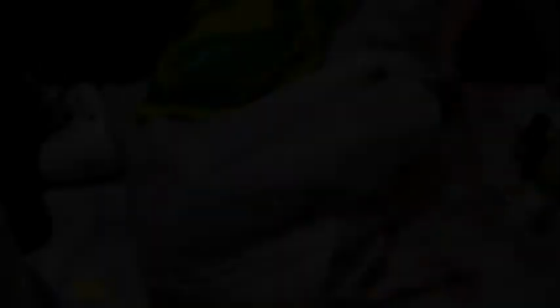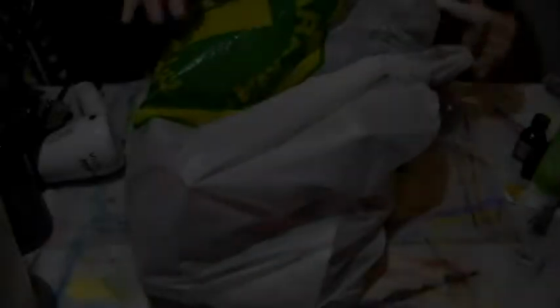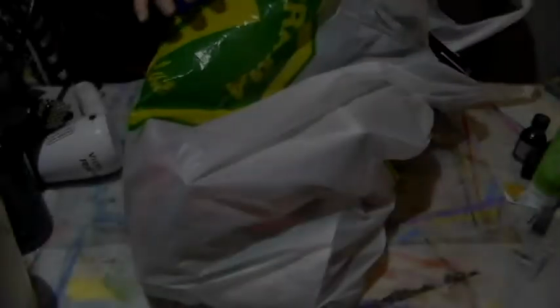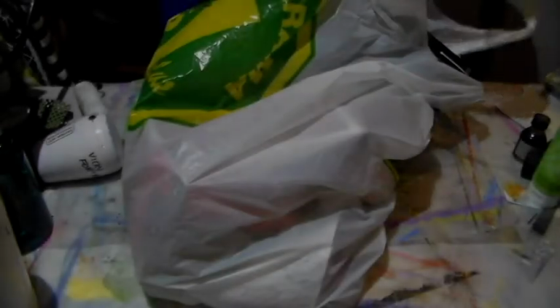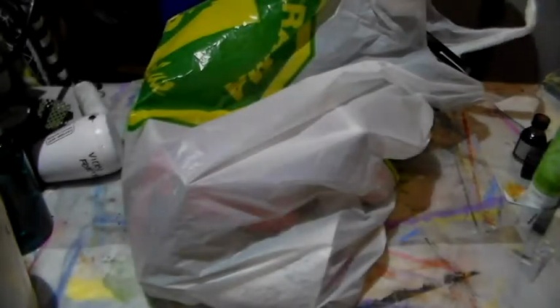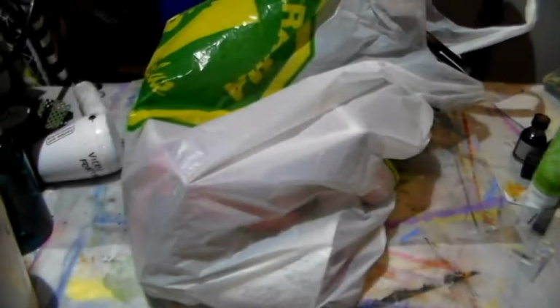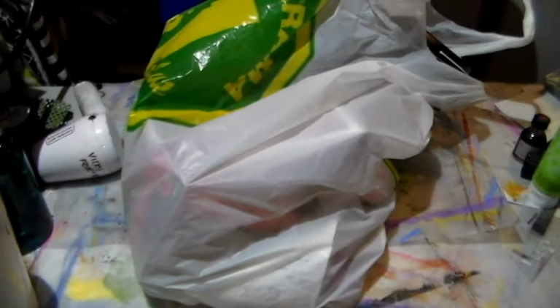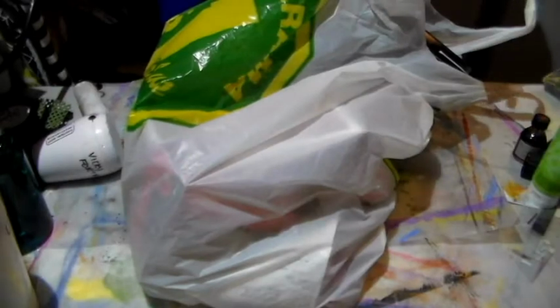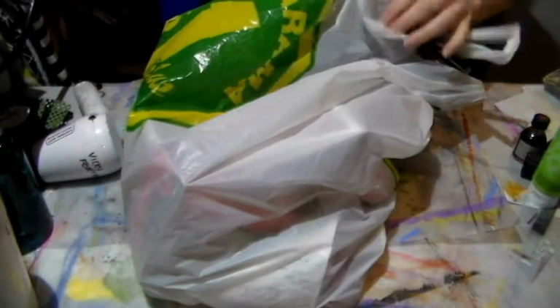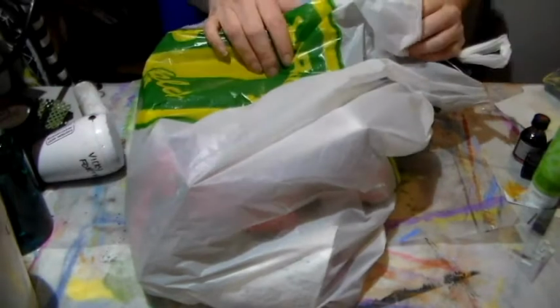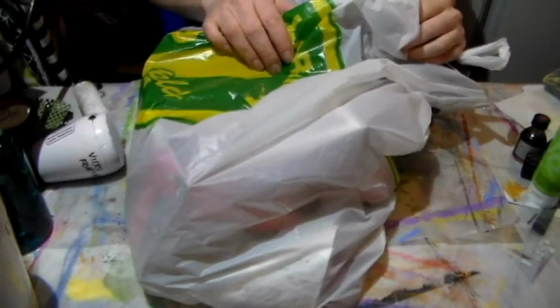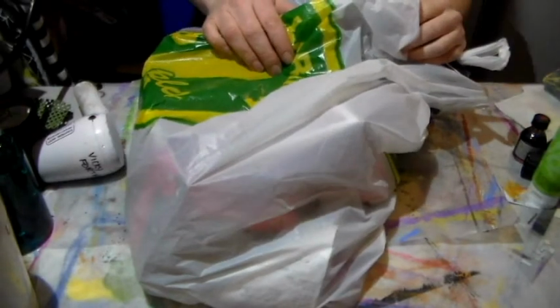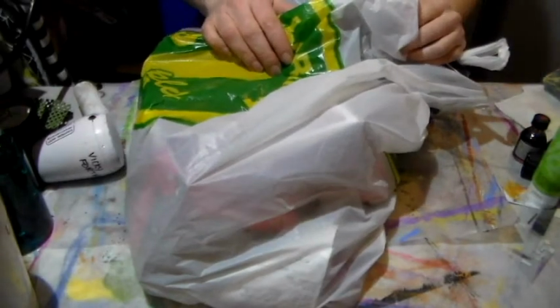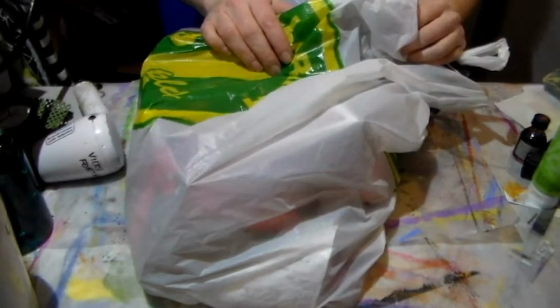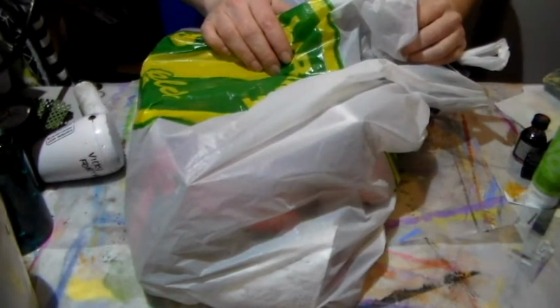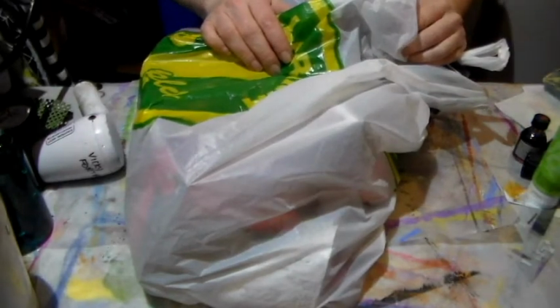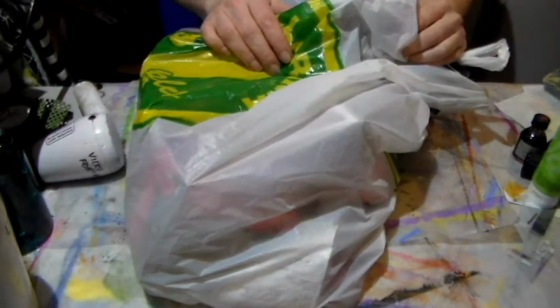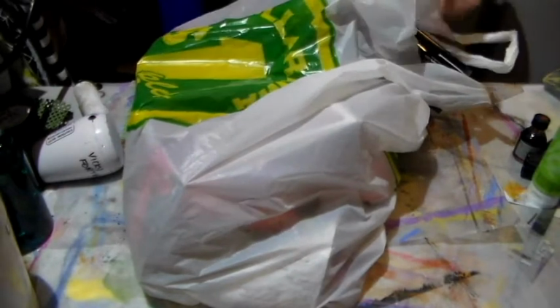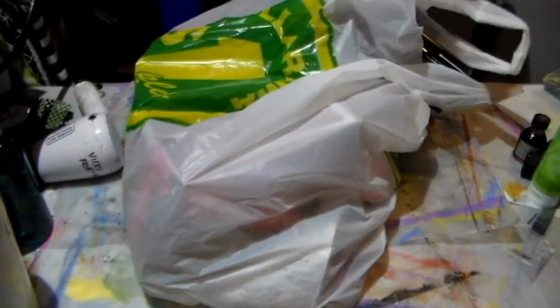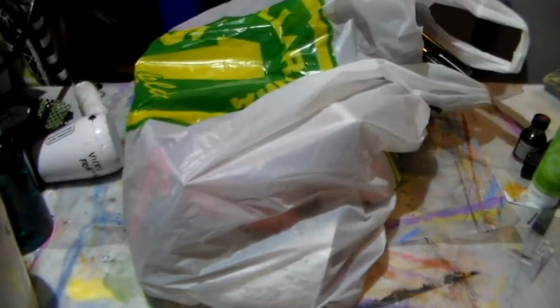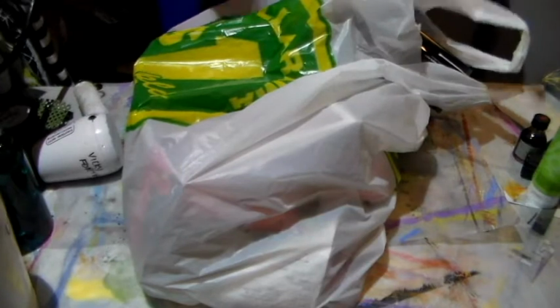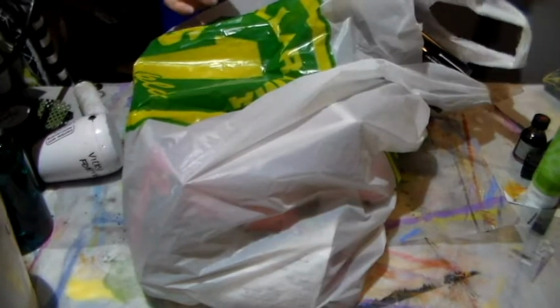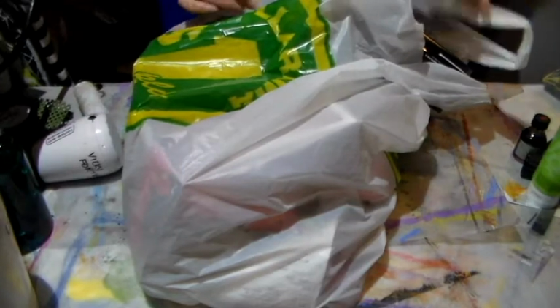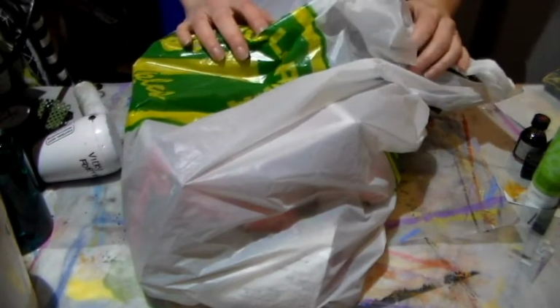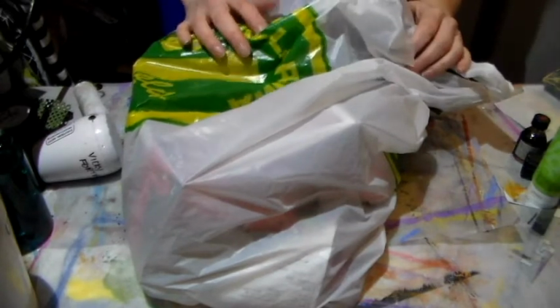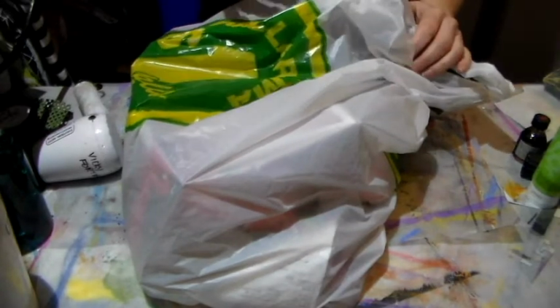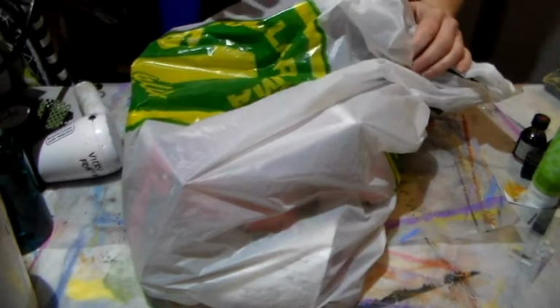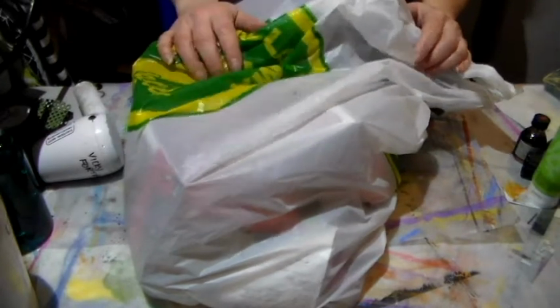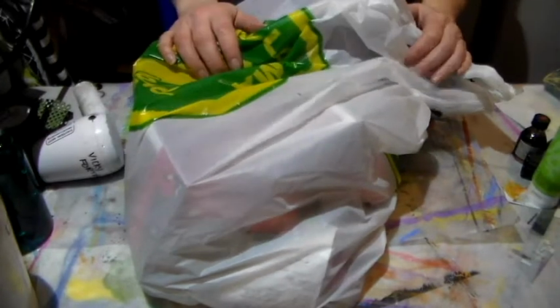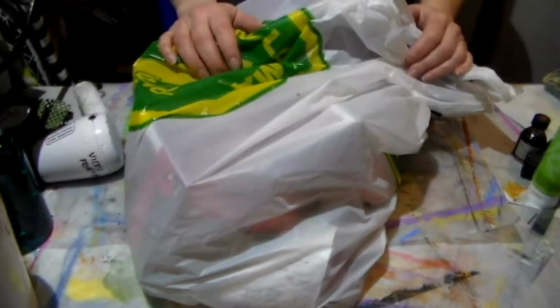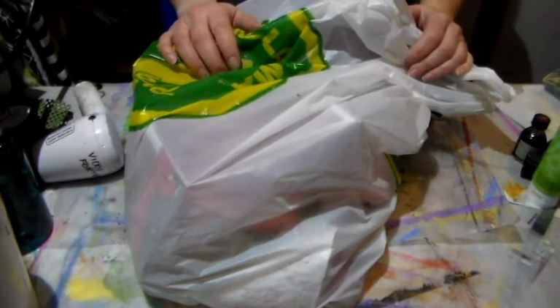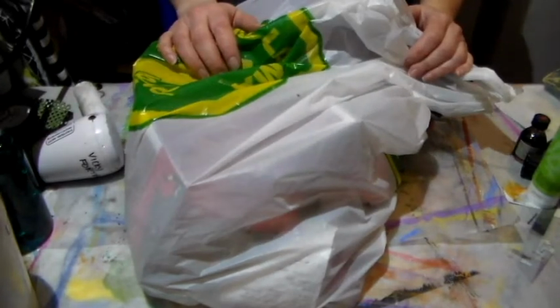Hi everyone, Crafting Vicky here with you and I'm here to share with you a dollar store haul. I know how much you guys love it, probably not as much as me shopping there, but I wanted to share with you what I got.